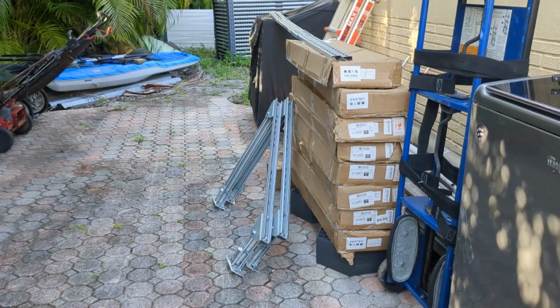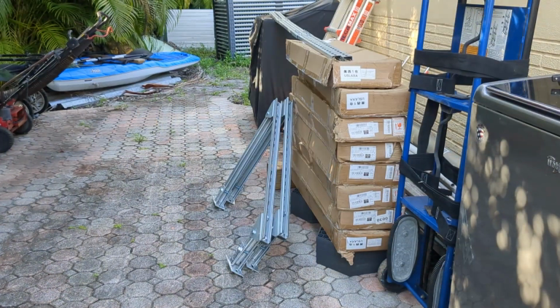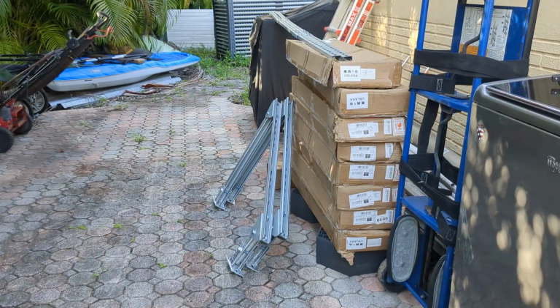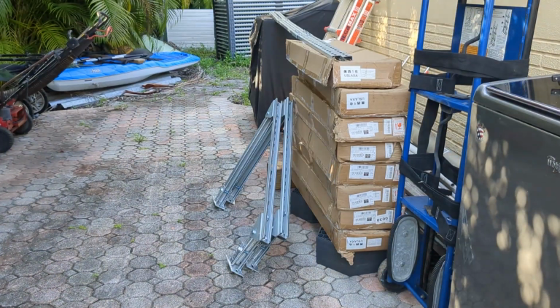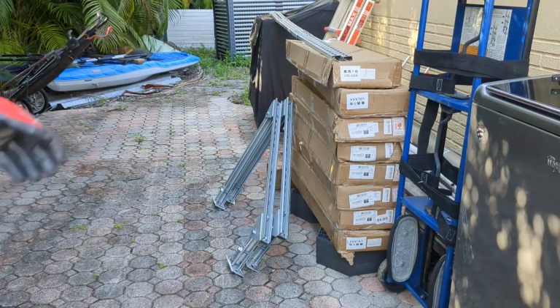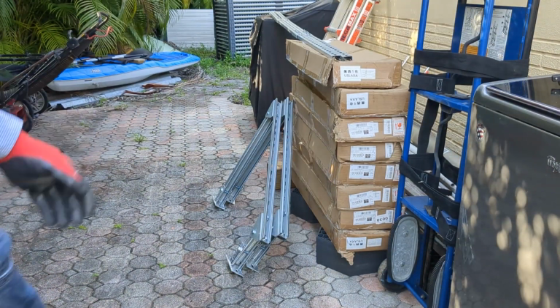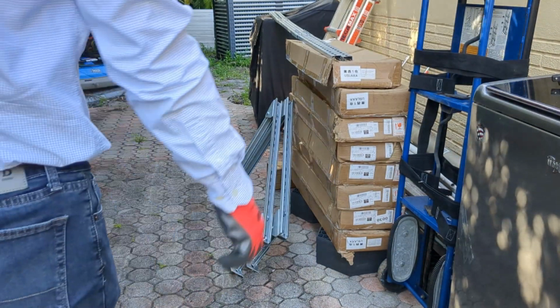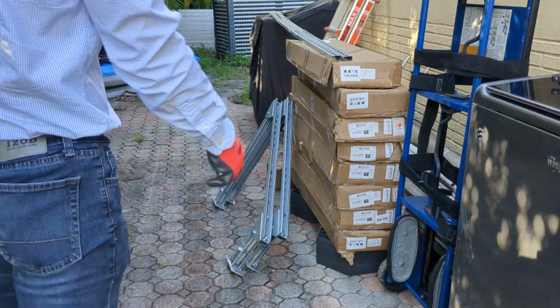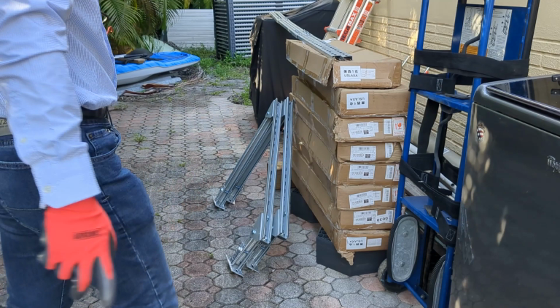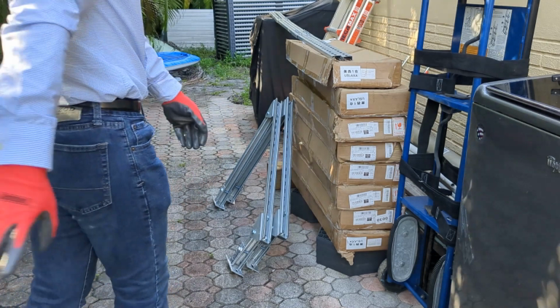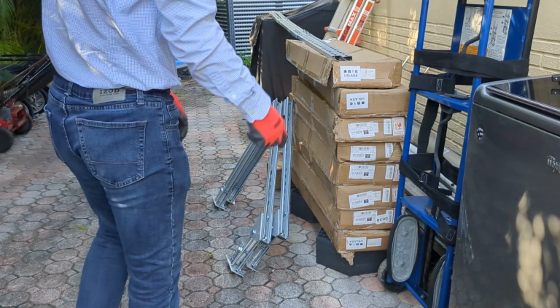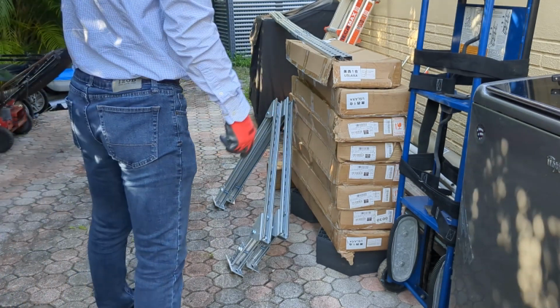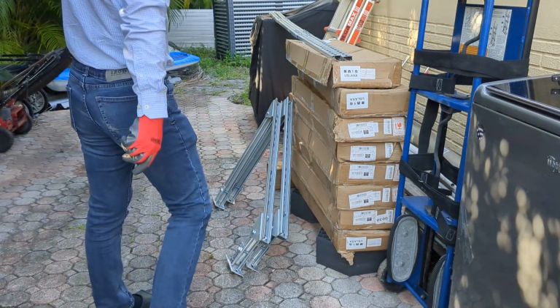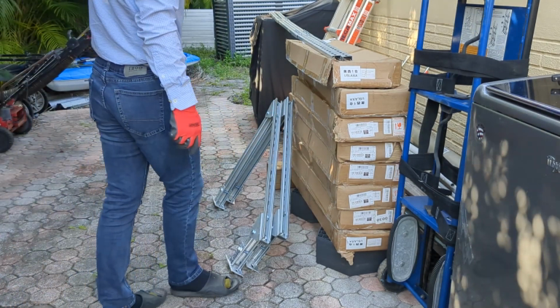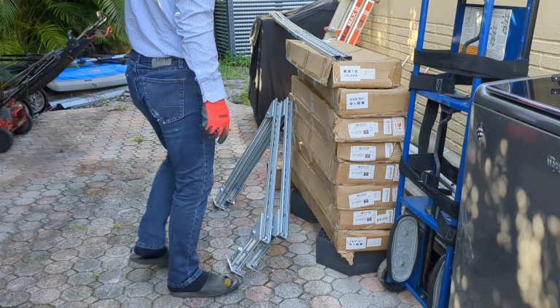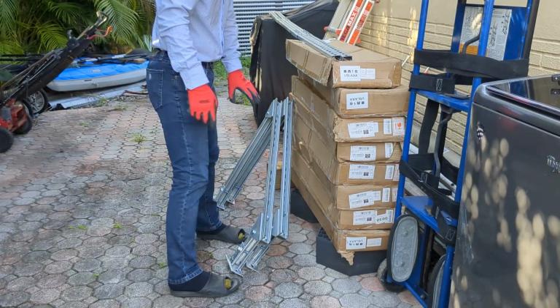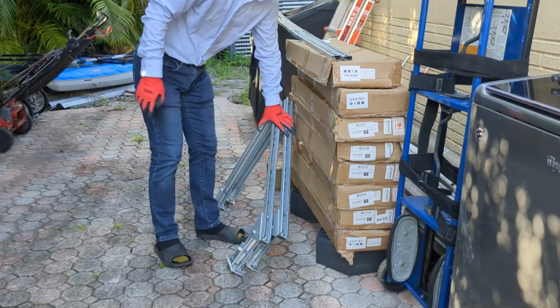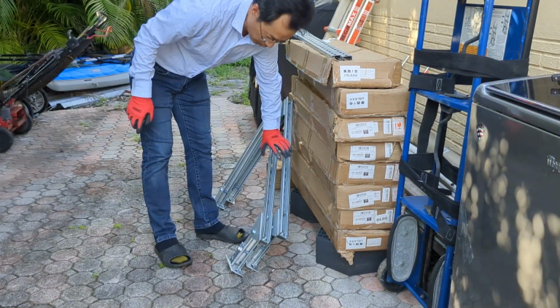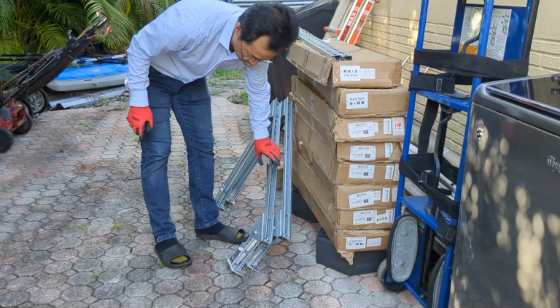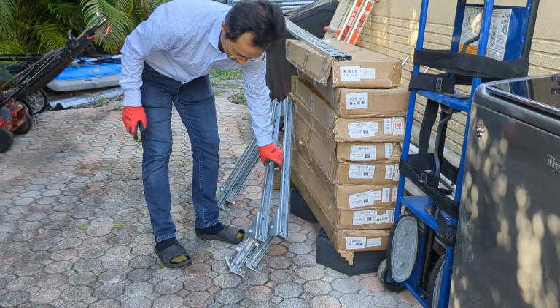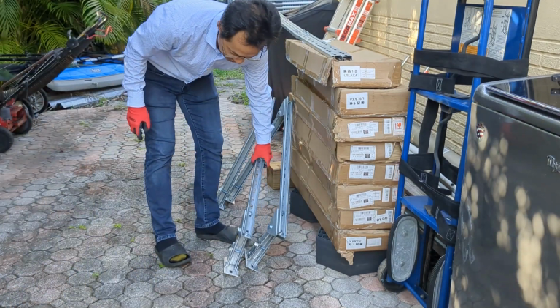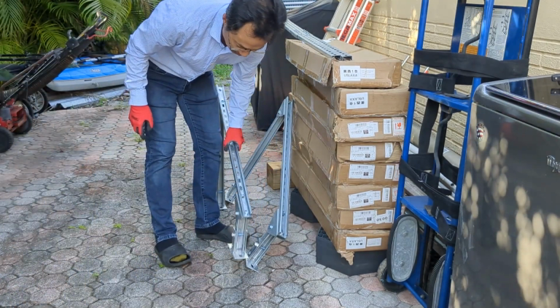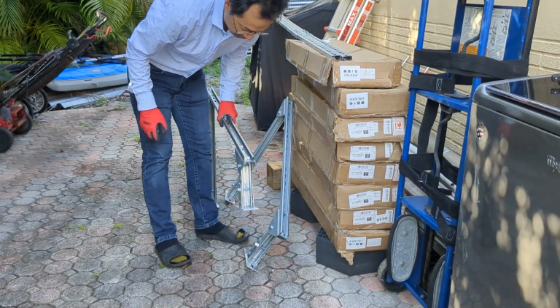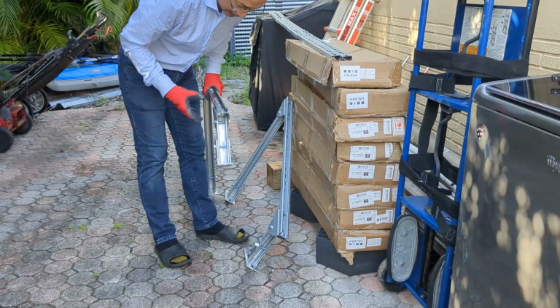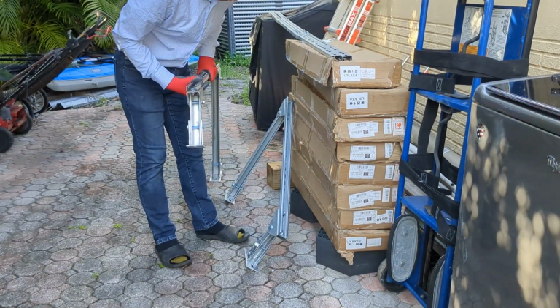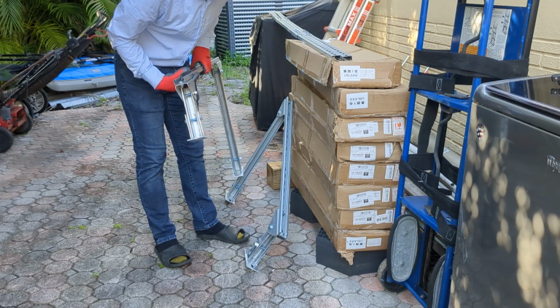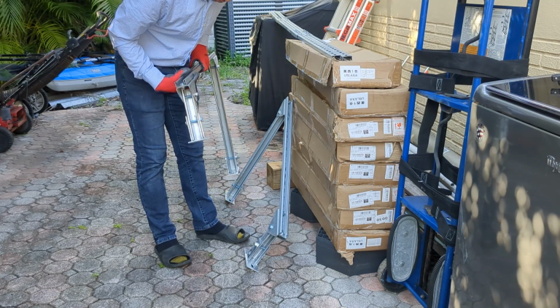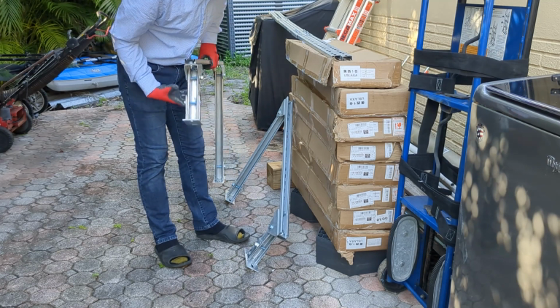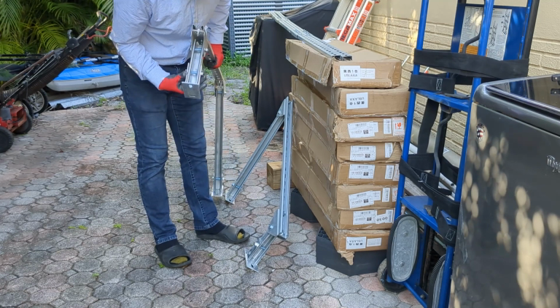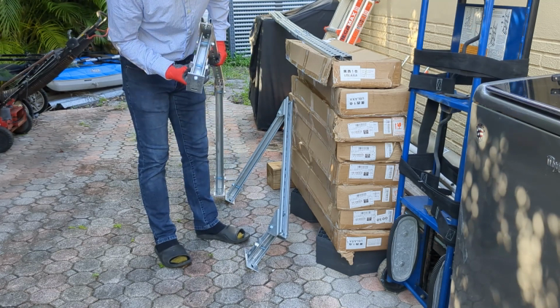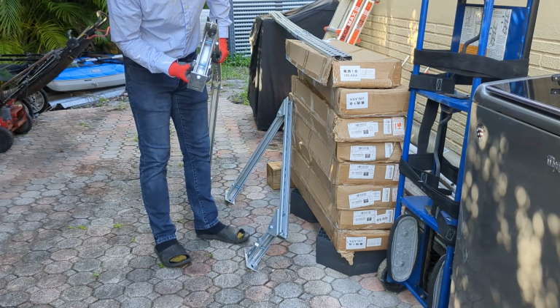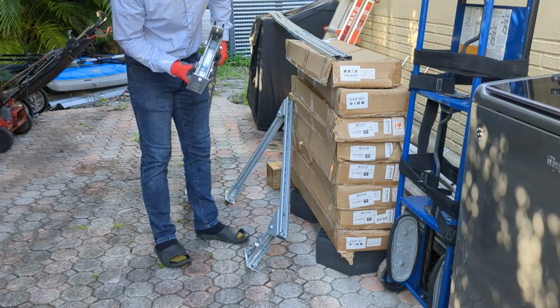All right, we're back. Yesterday we ran into the problem with one of the short legs not having it pulled forward properly.